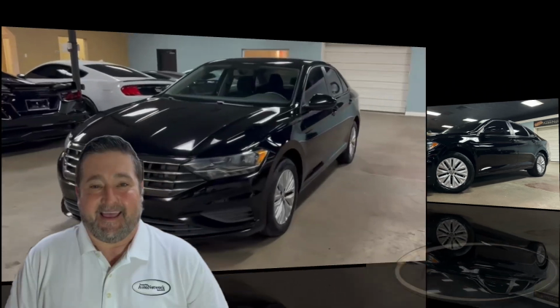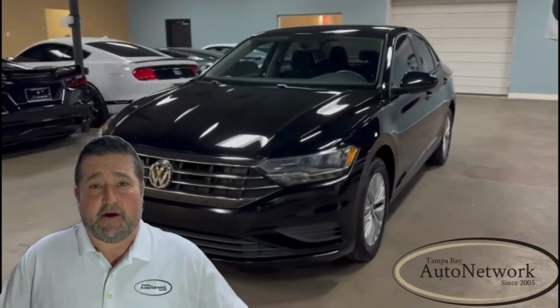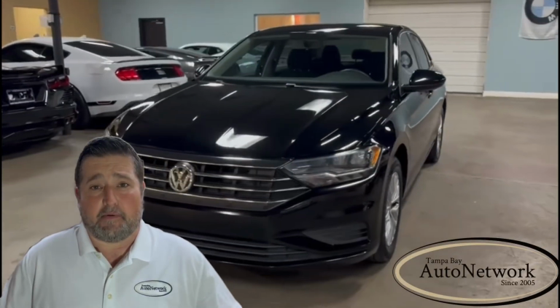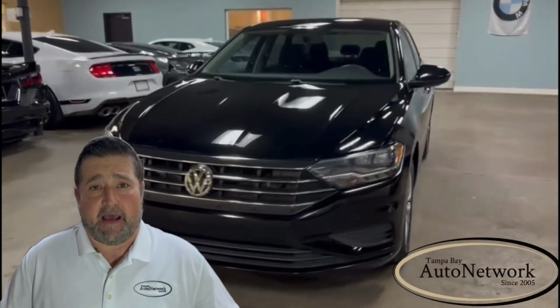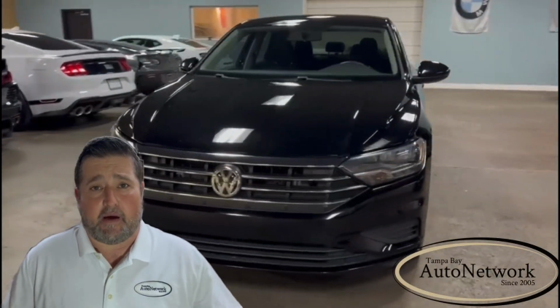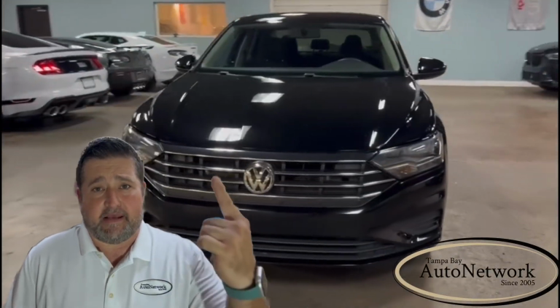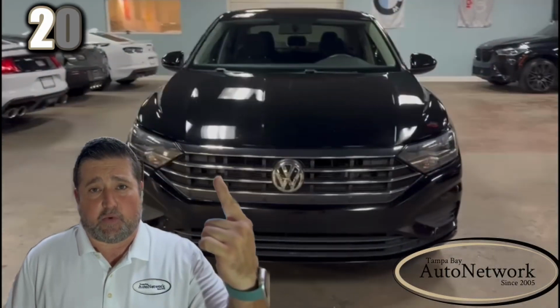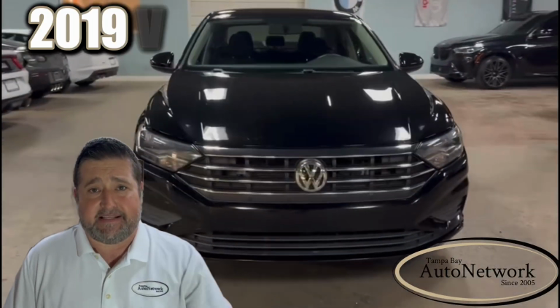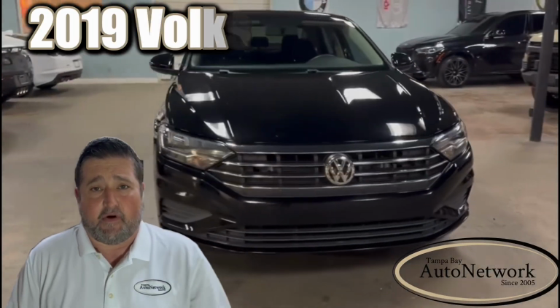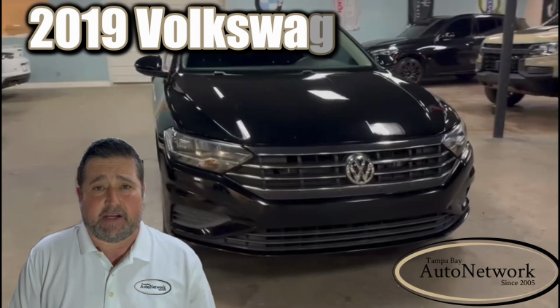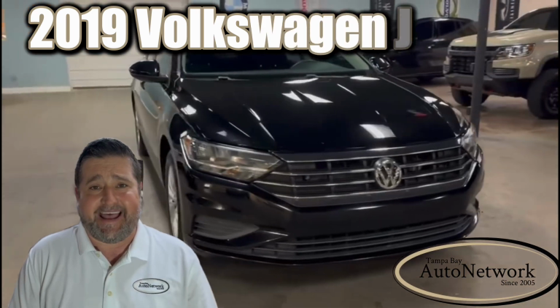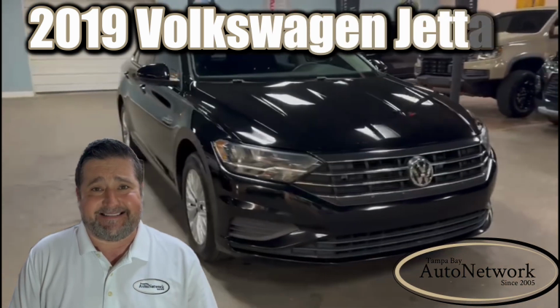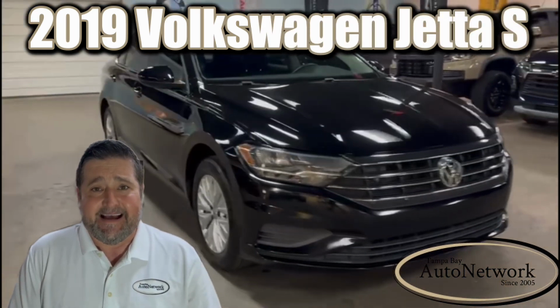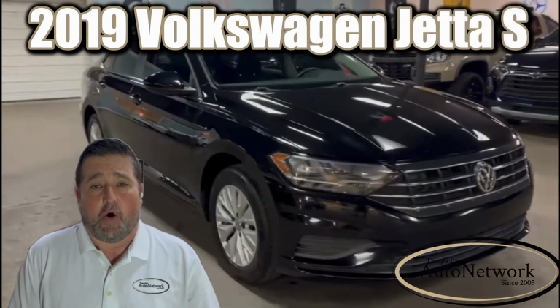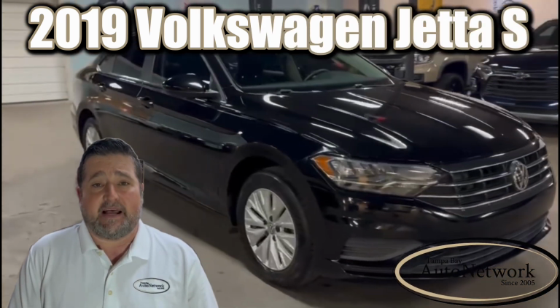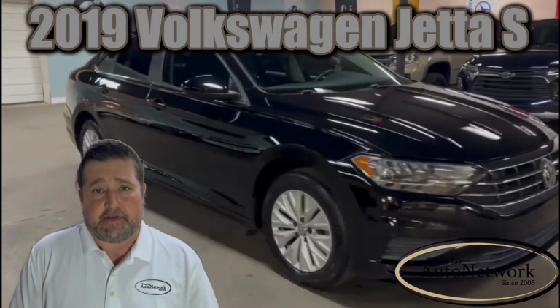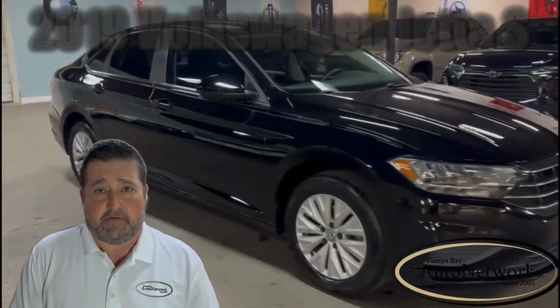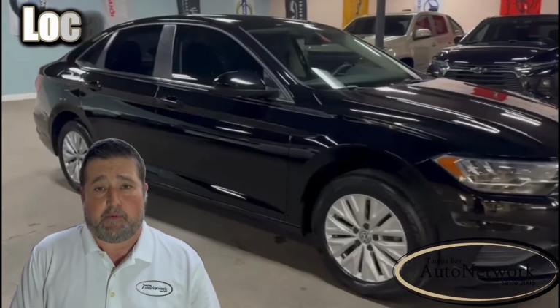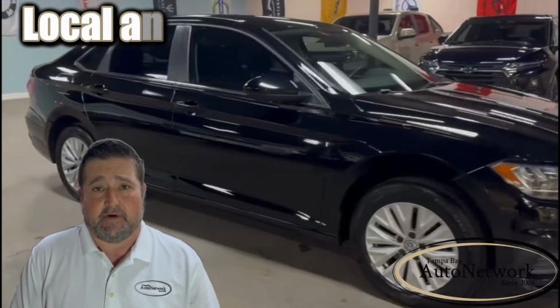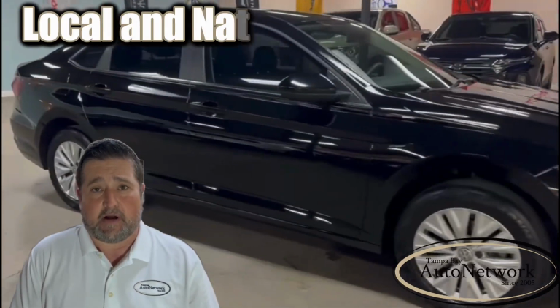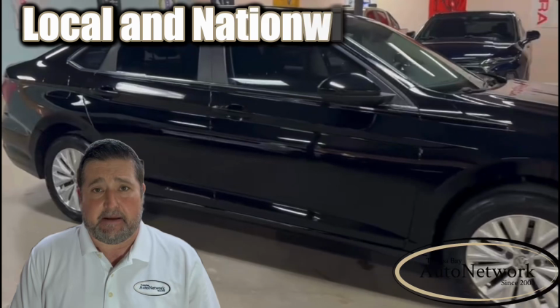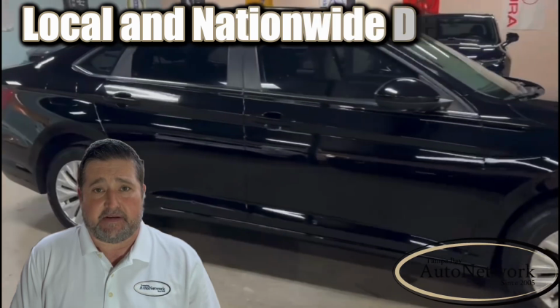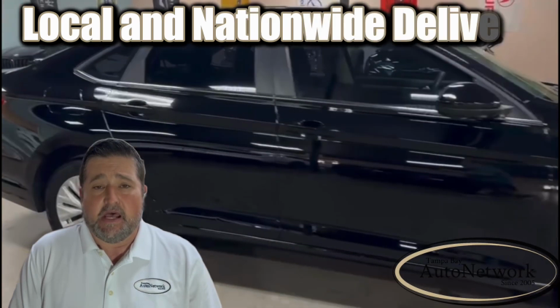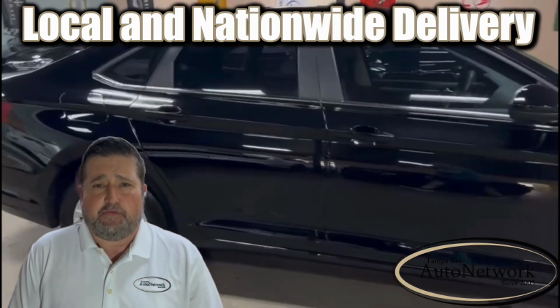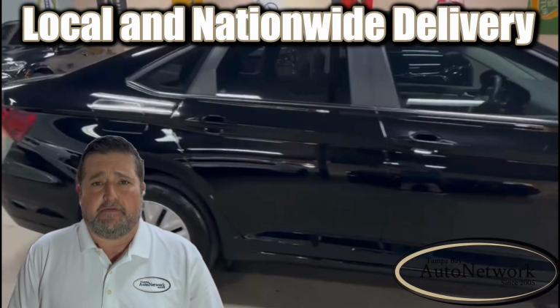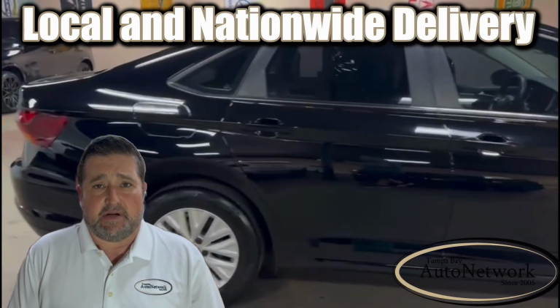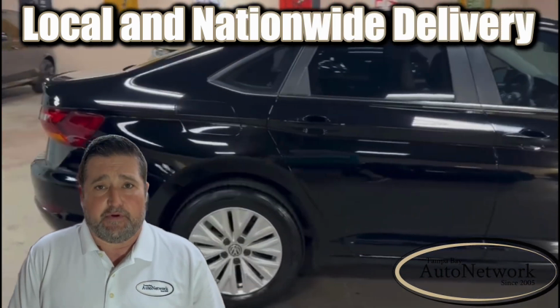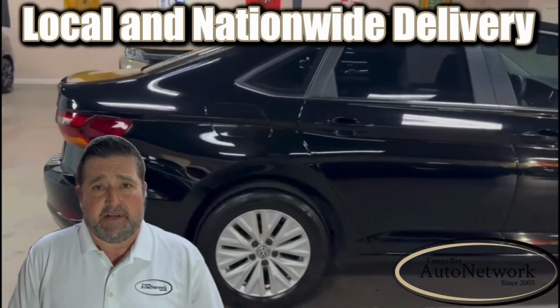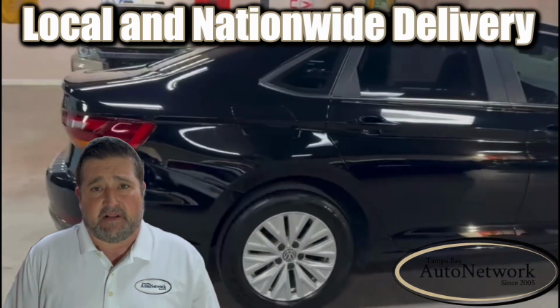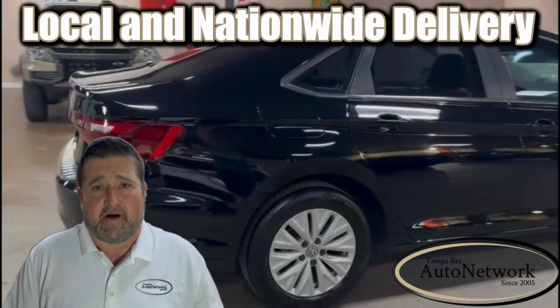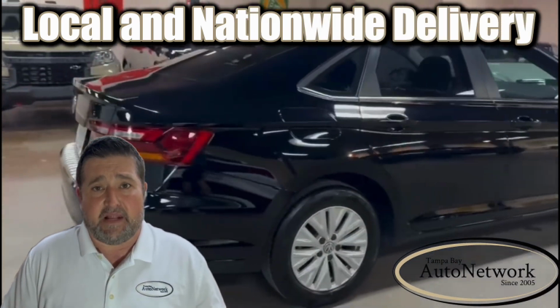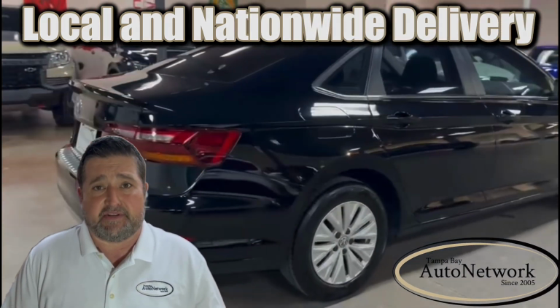Hey there, it's Robert with Tampa Bay Auto Network and this is a 2019 Volkswagen Jetta S. I'm gonna go over its highlighted features with you, then I'm gonna point out those small cosmetic imperfections. If you find our information helpful to you, please give us a like and a follow. Now let's get started.